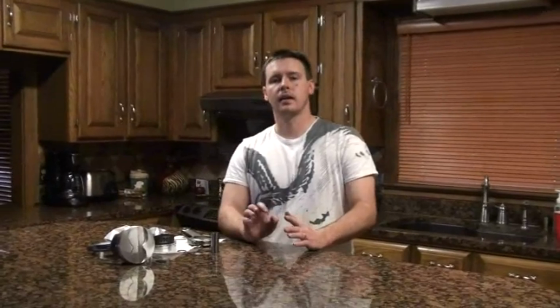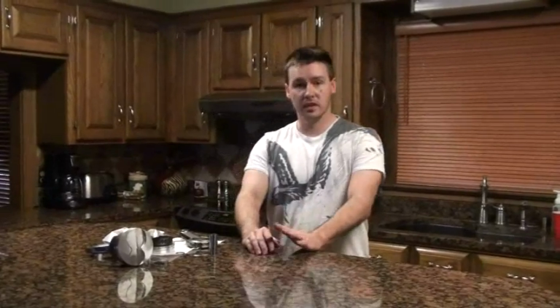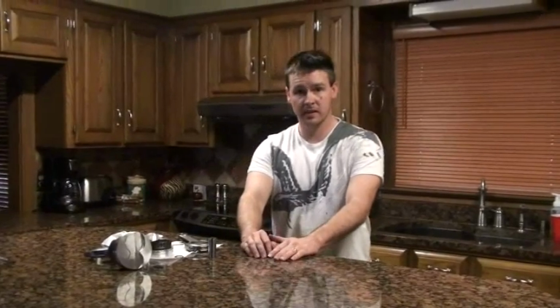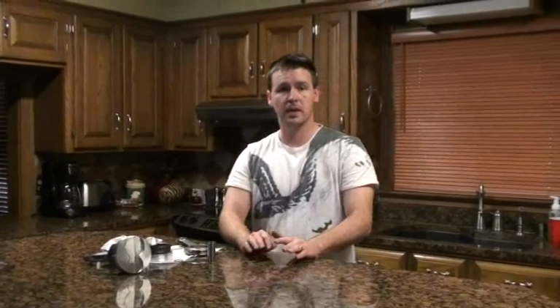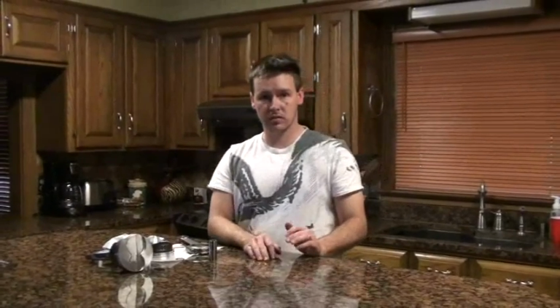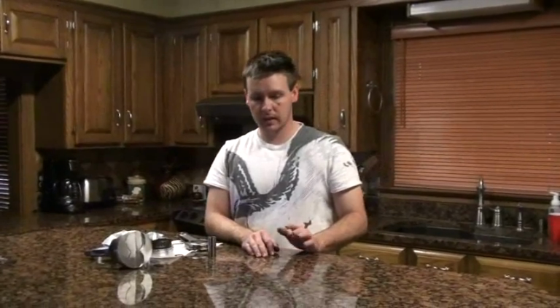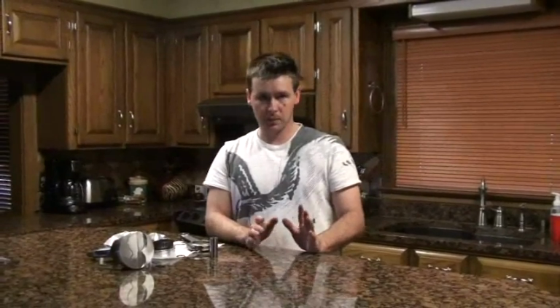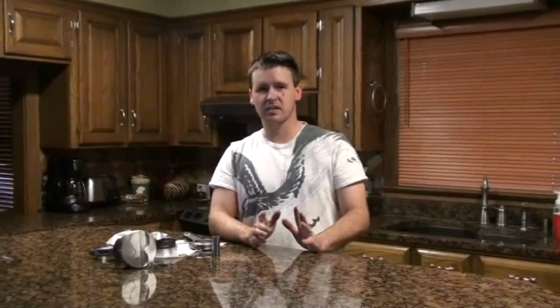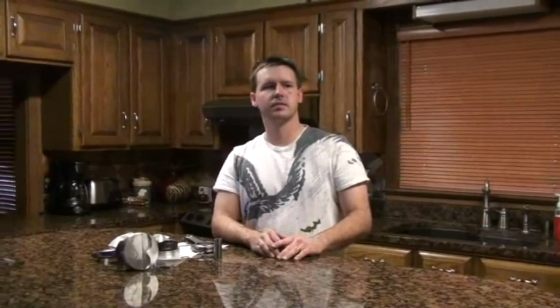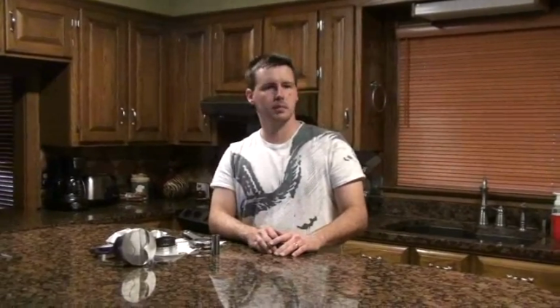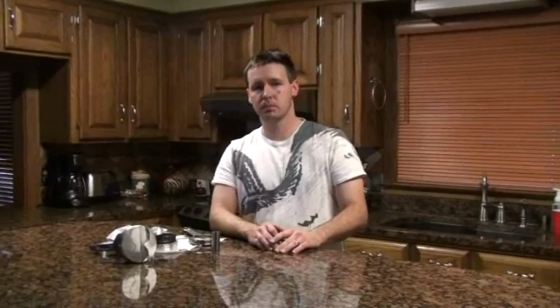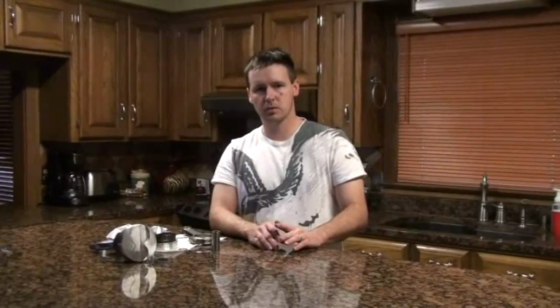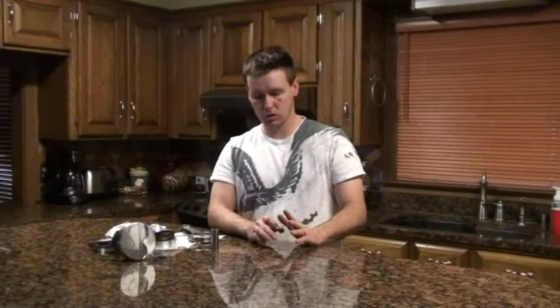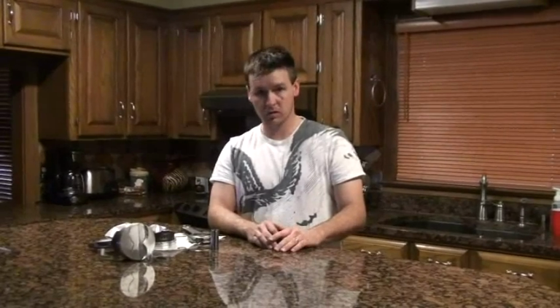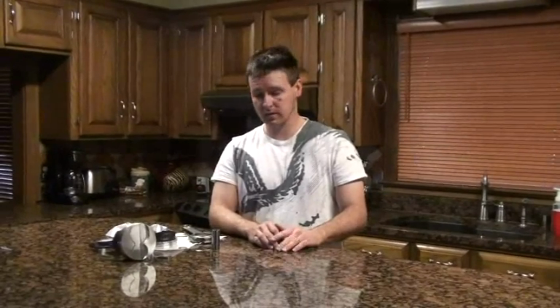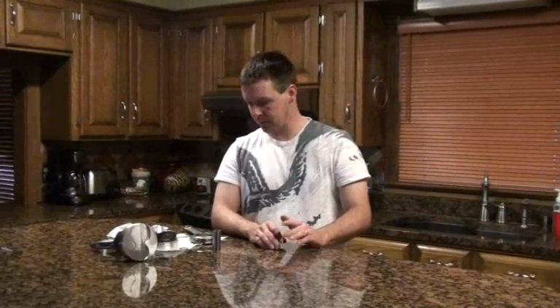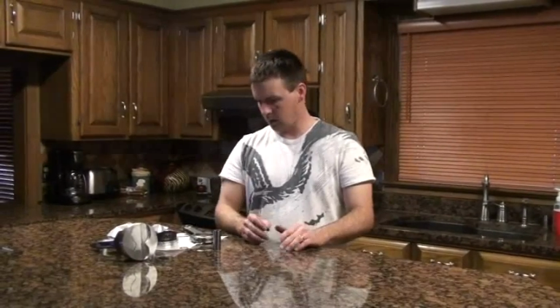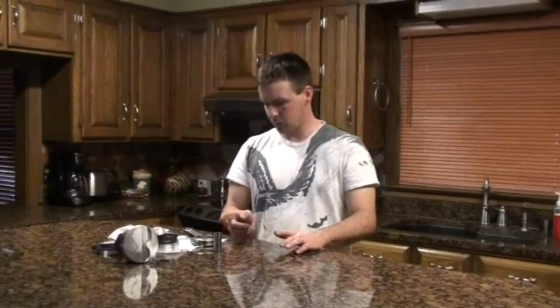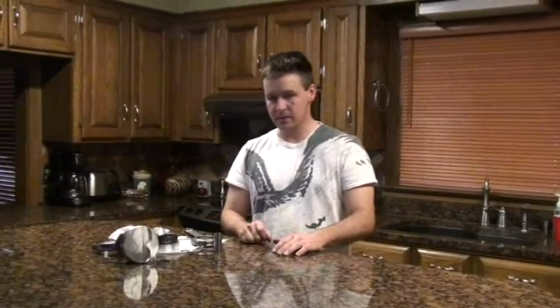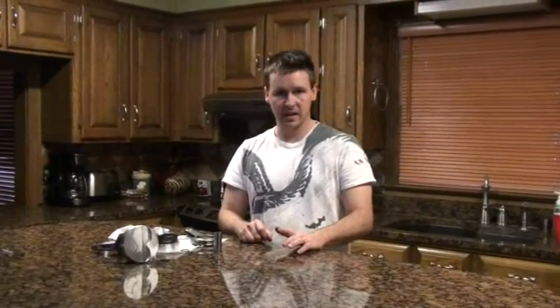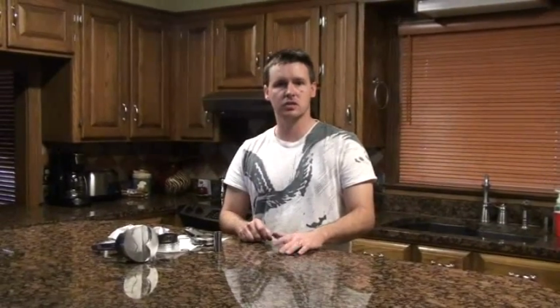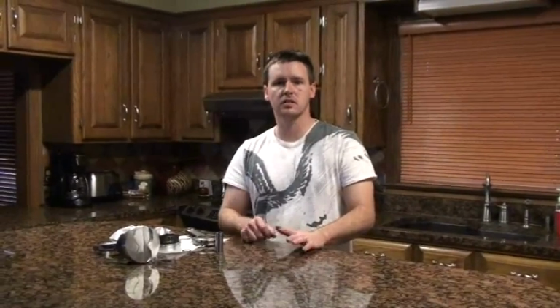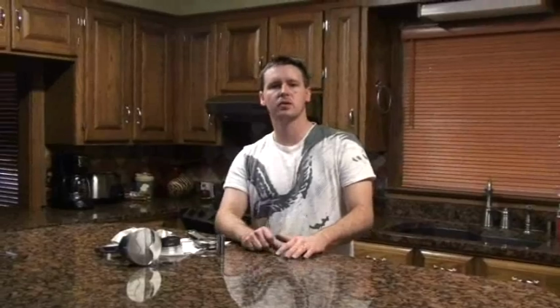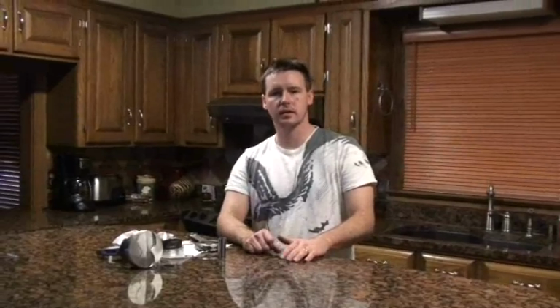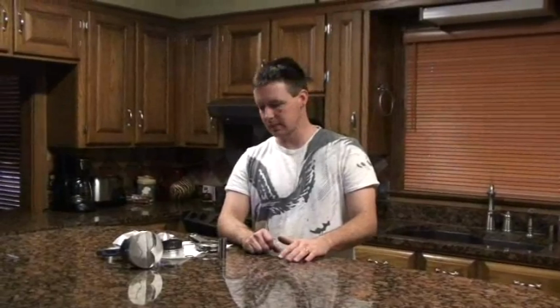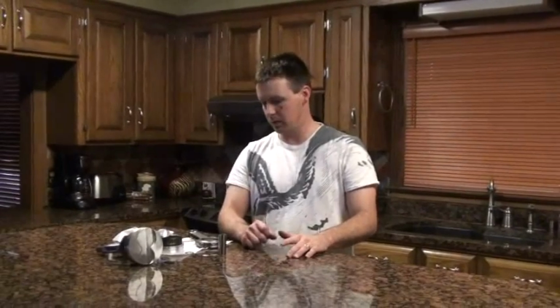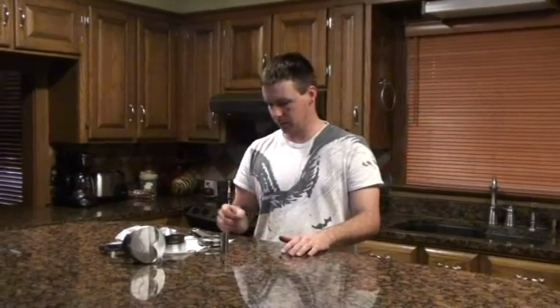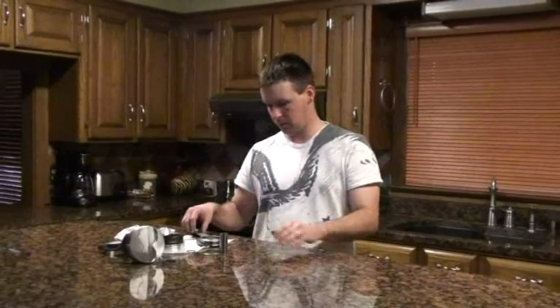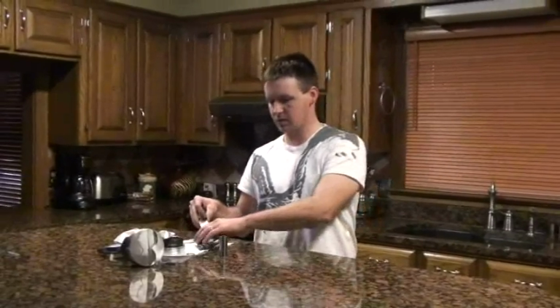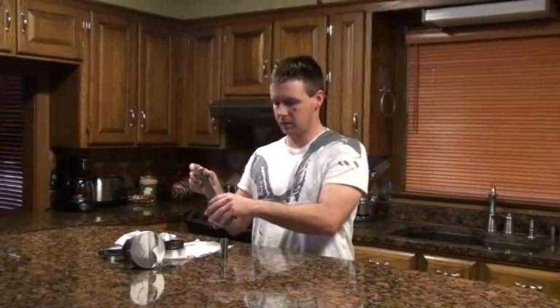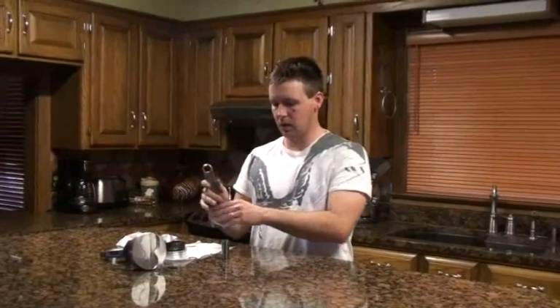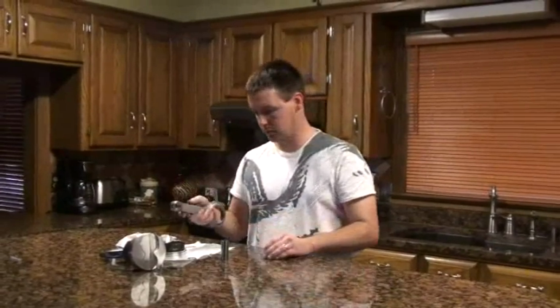Hi, I'm Jason Madden from Mattoons Racing. I'm in the process of putting together my stroker motor for my Trans Am, and I'm going to demonstrate how to install a spiral lock clip on a piston rod assembly.